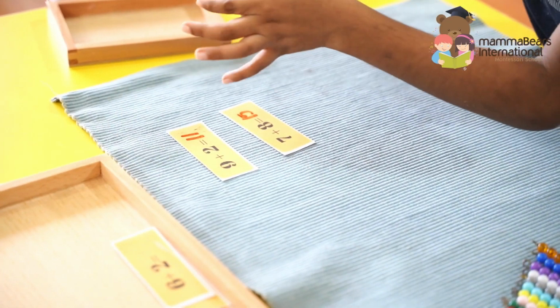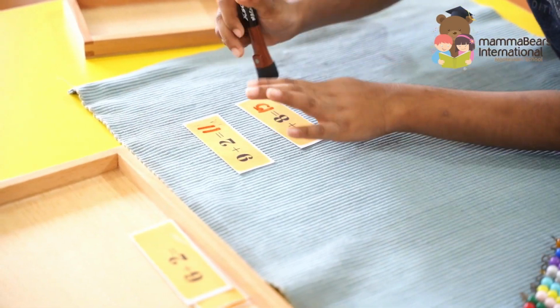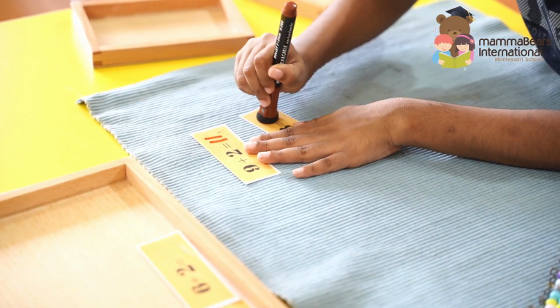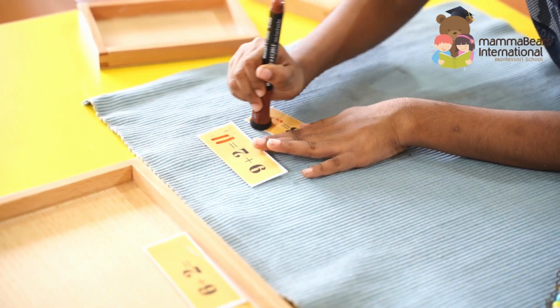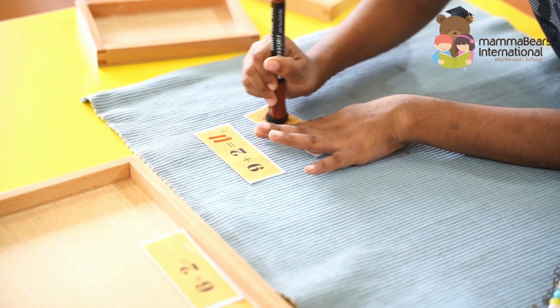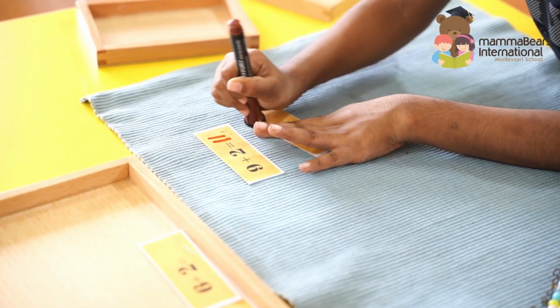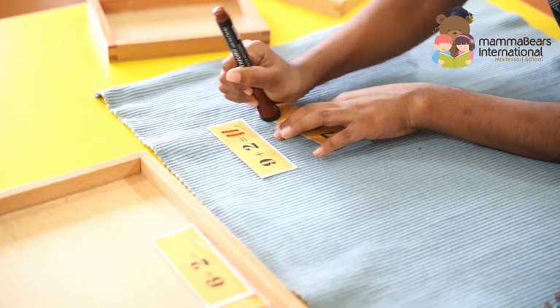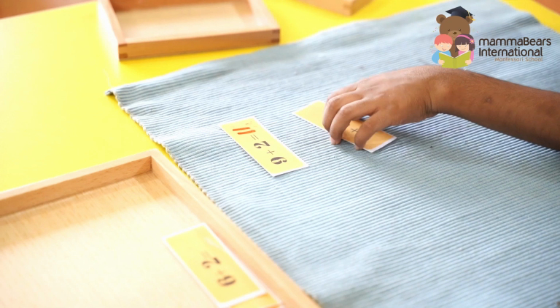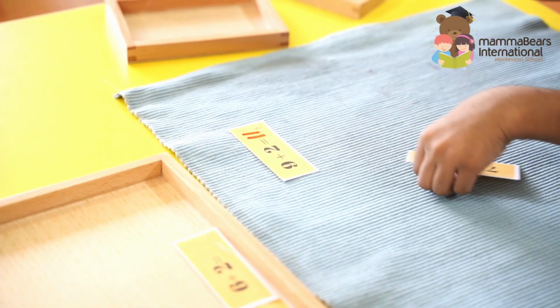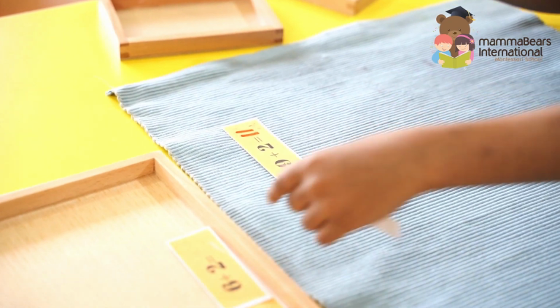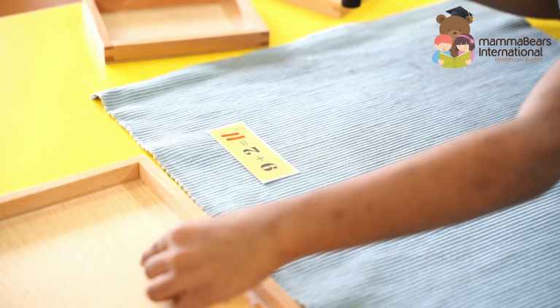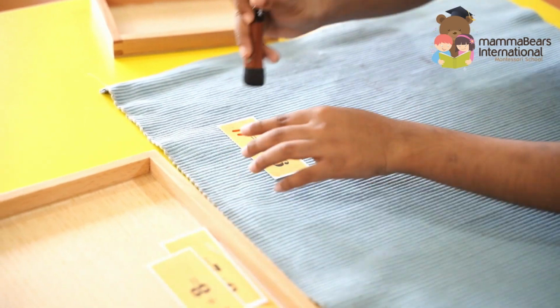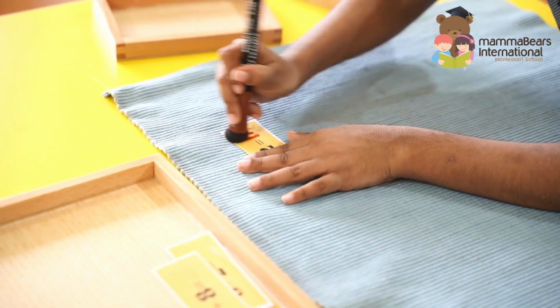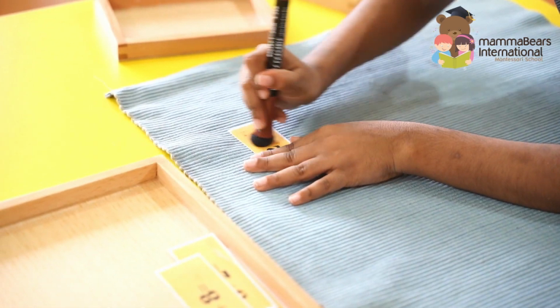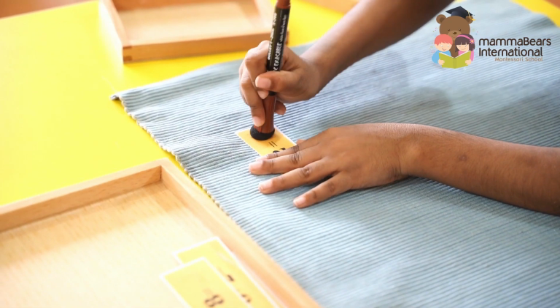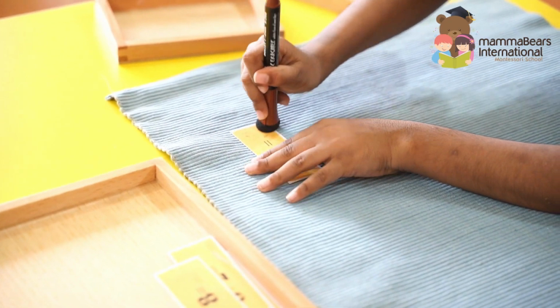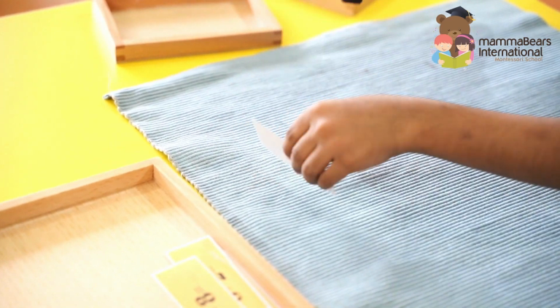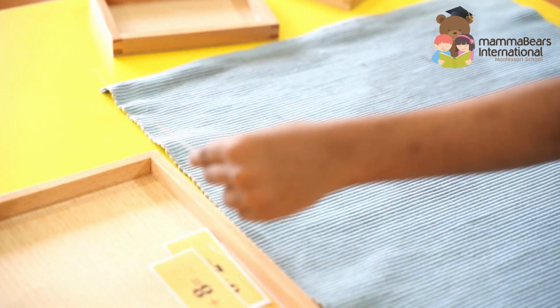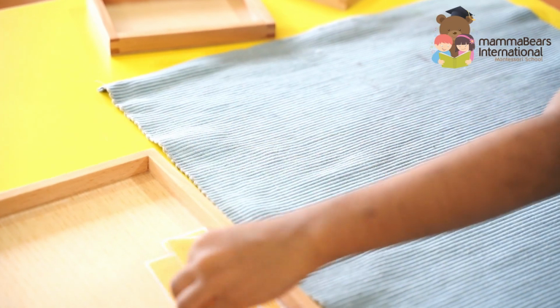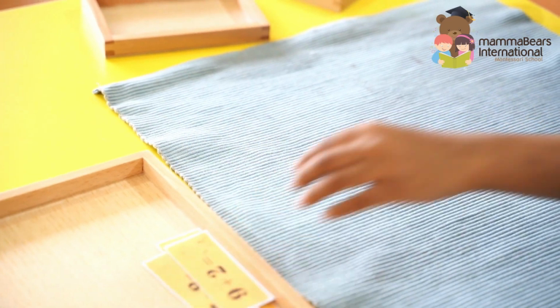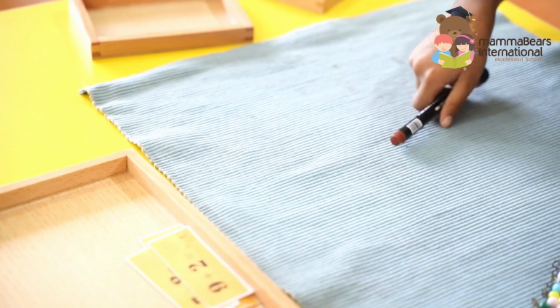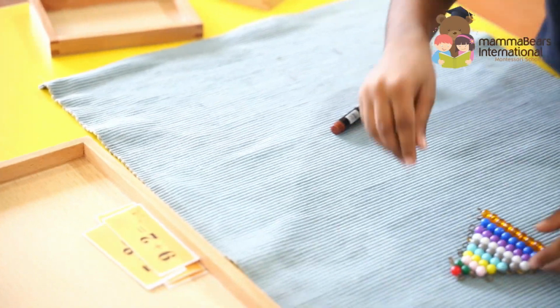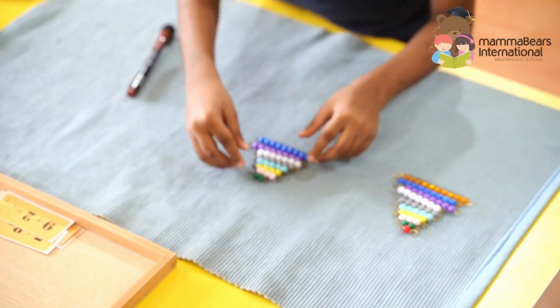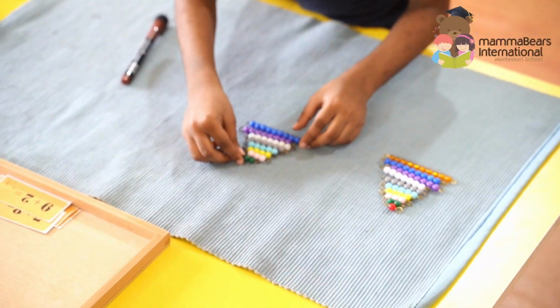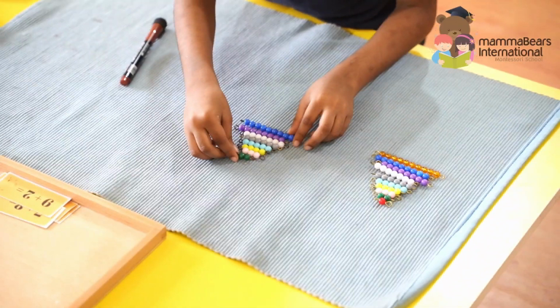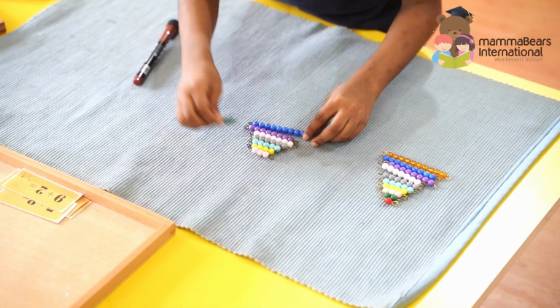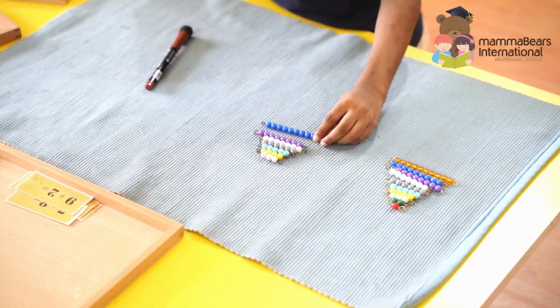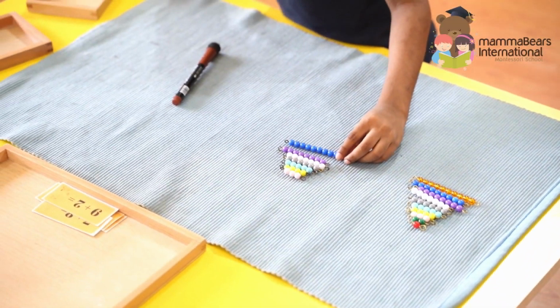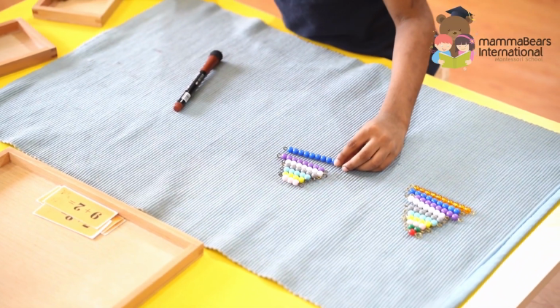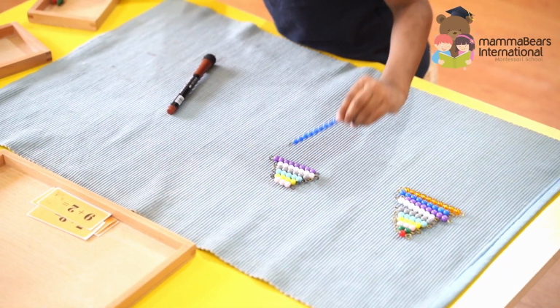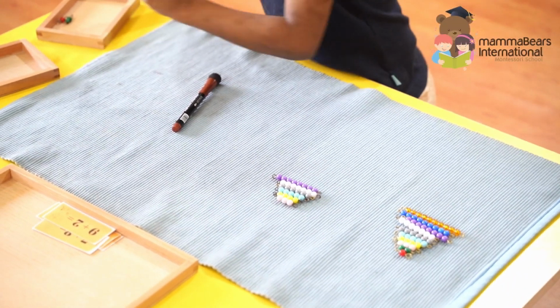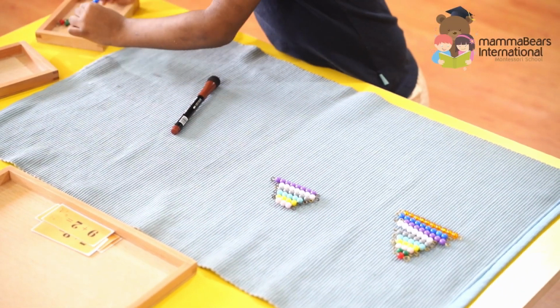Watch as they erase the work on the cards, meticulously placing everything back on the tray. This routine of returning materials to their proper place reinforces respect for the learning environment and helps in developing organizational skills.